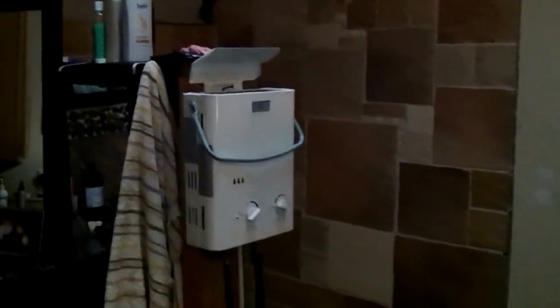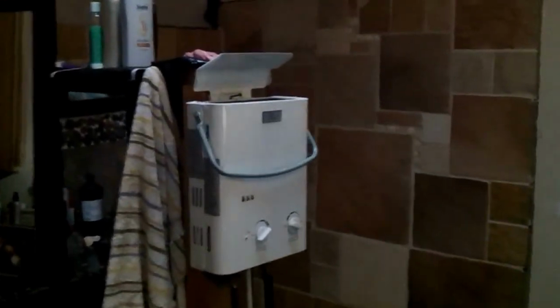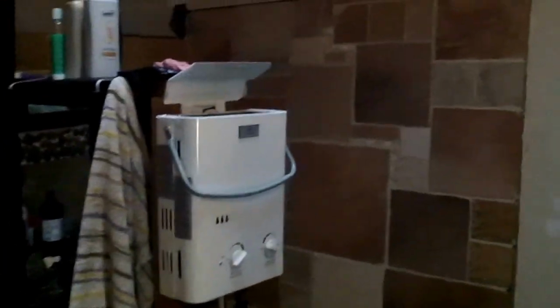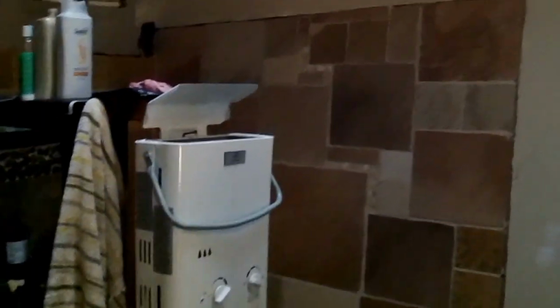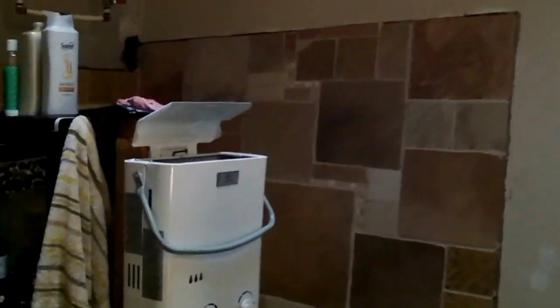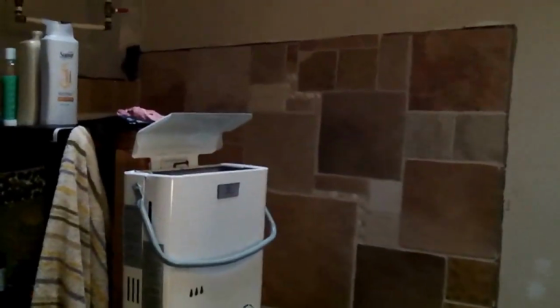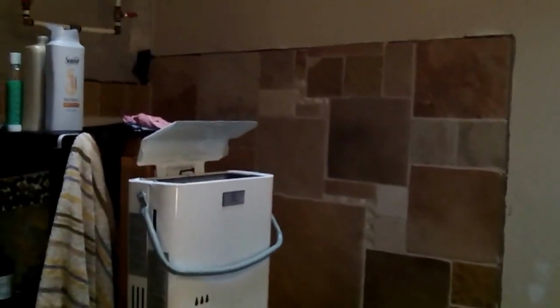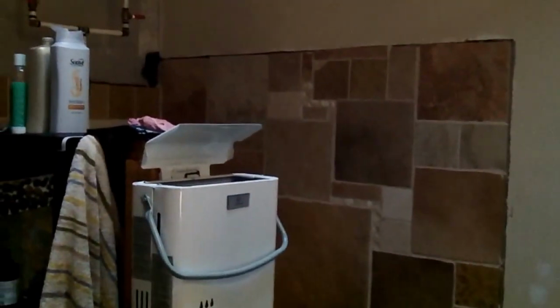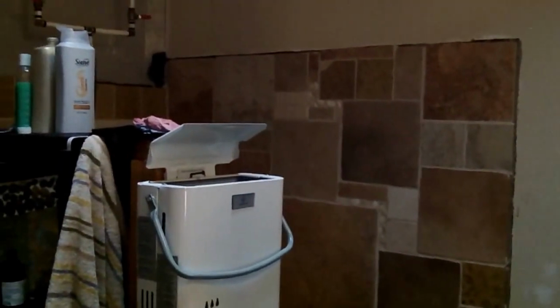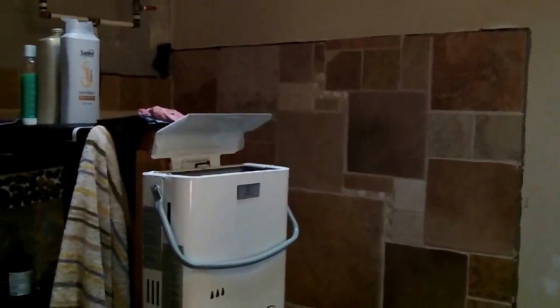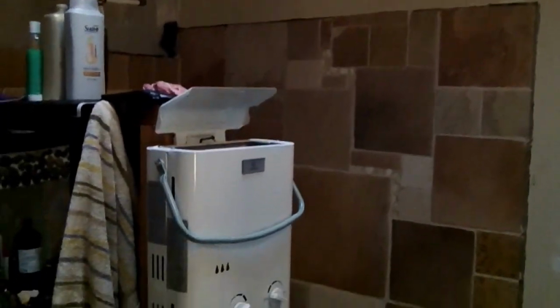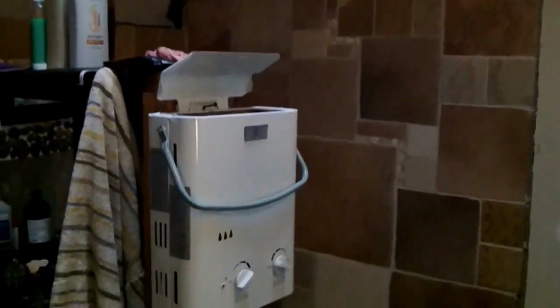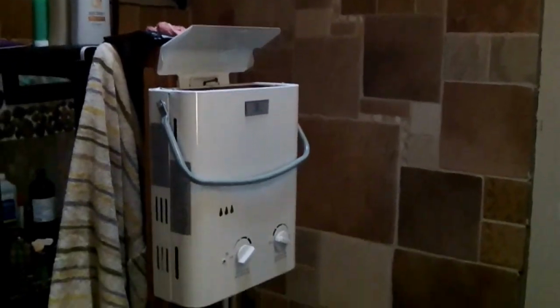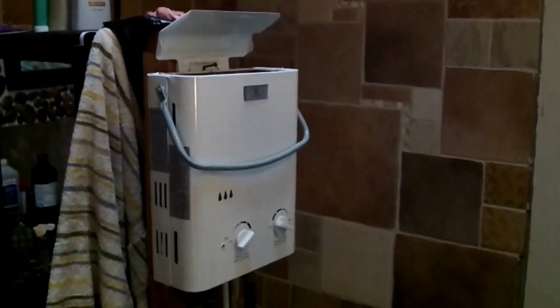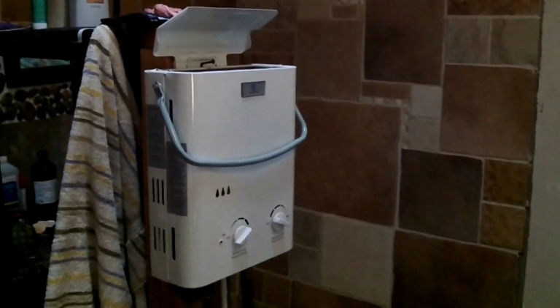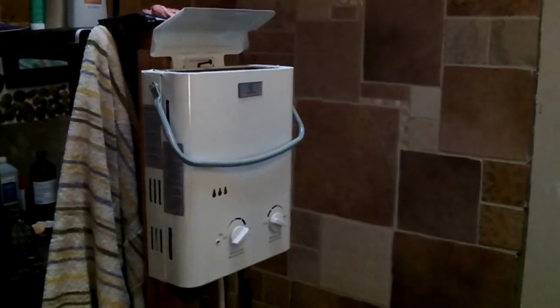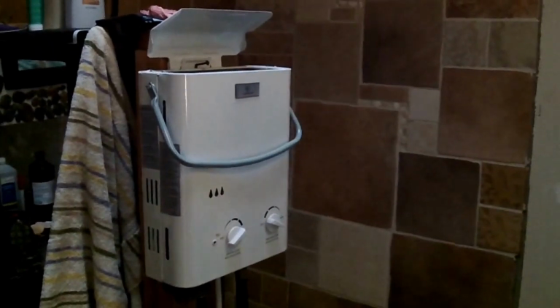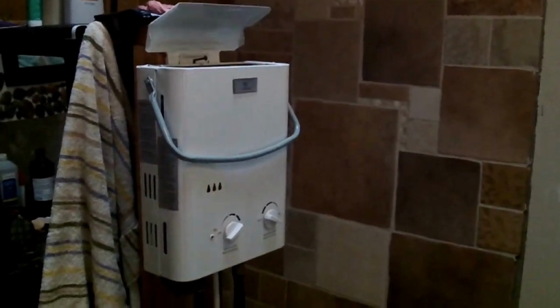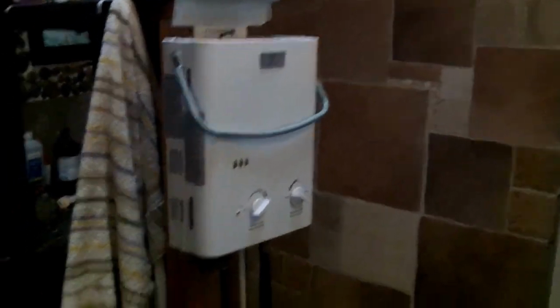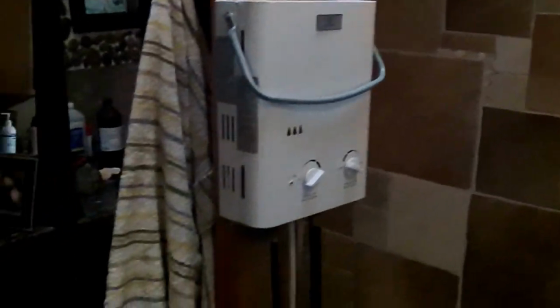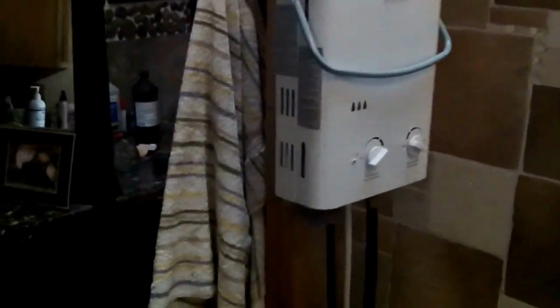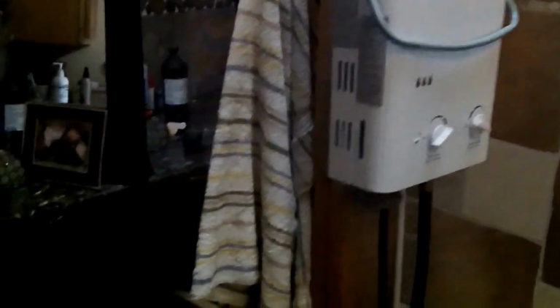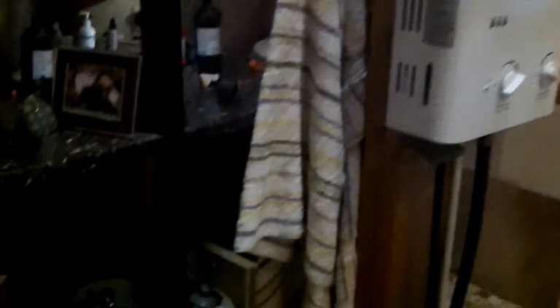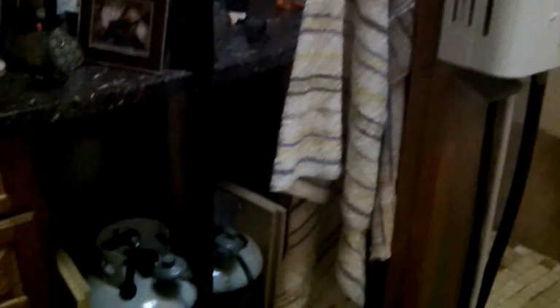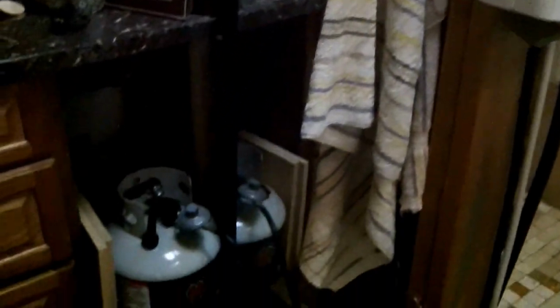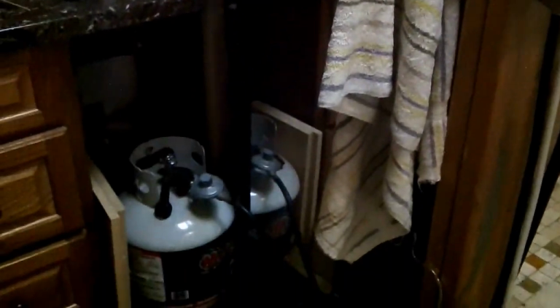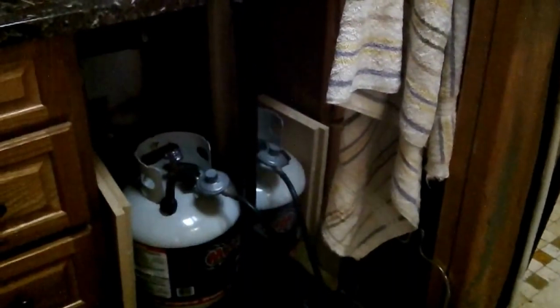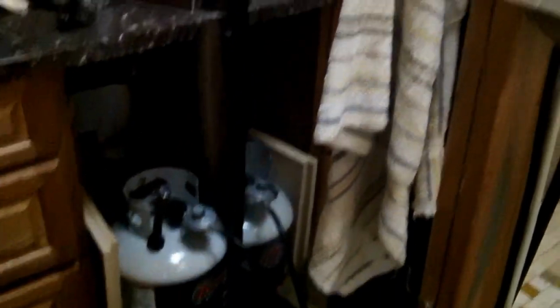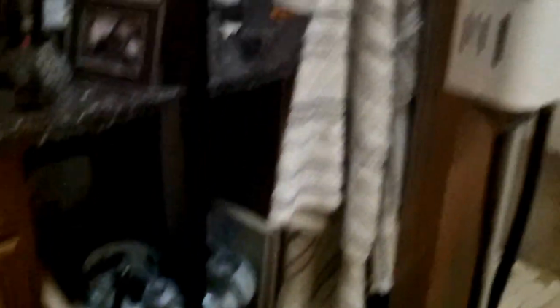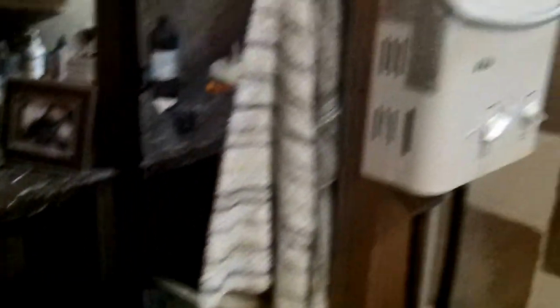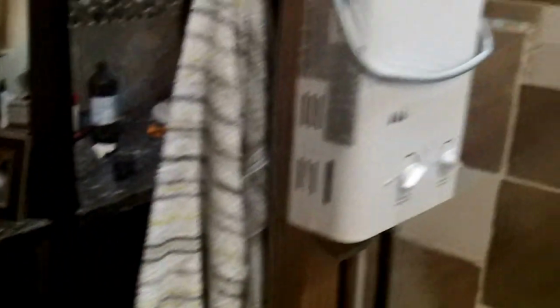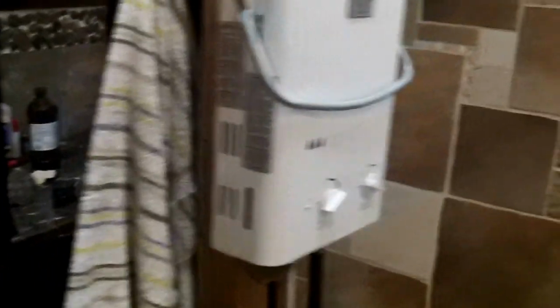During the summer, when we're not using the wood heat, we have an on-demand system — that's propane, and it heats the water.